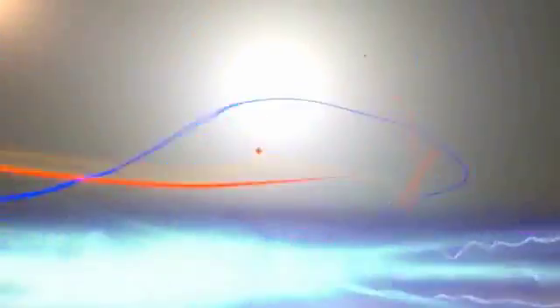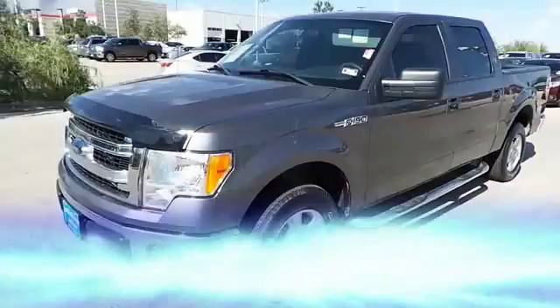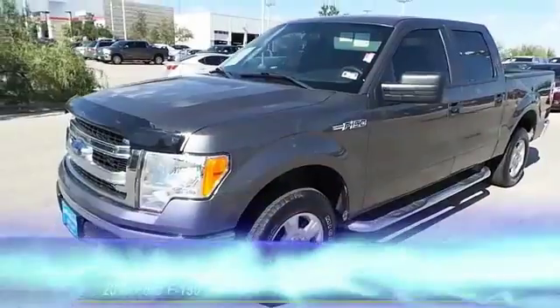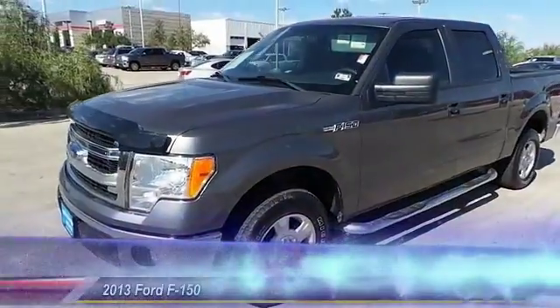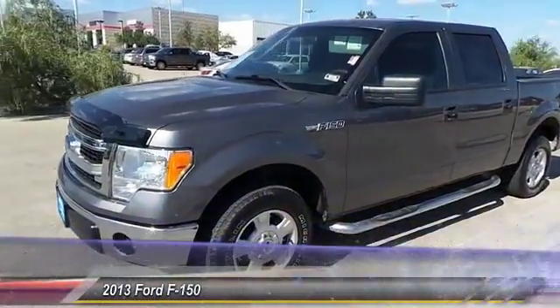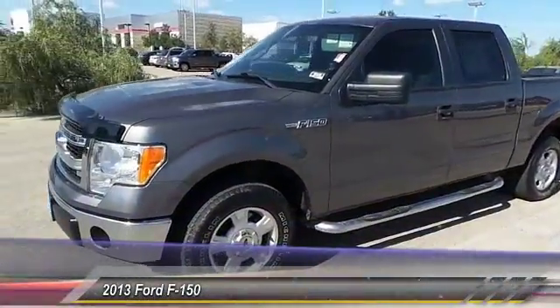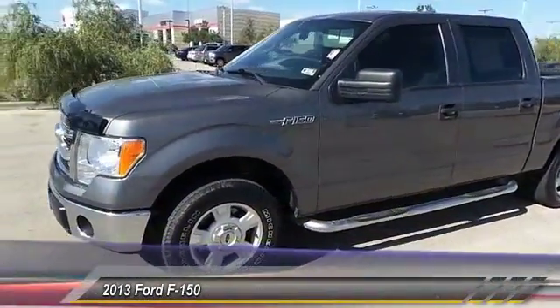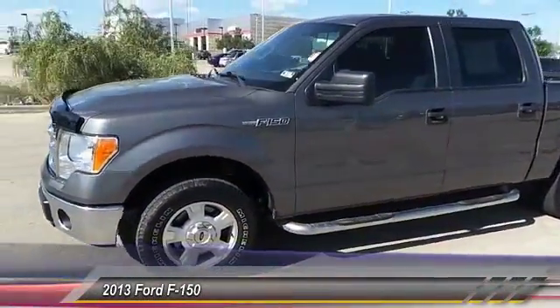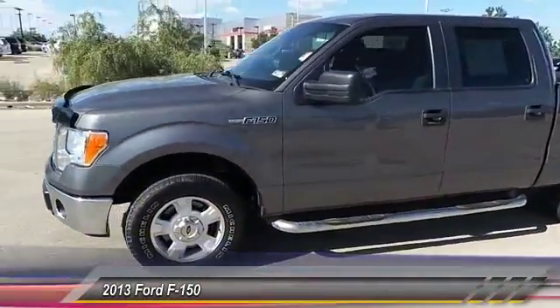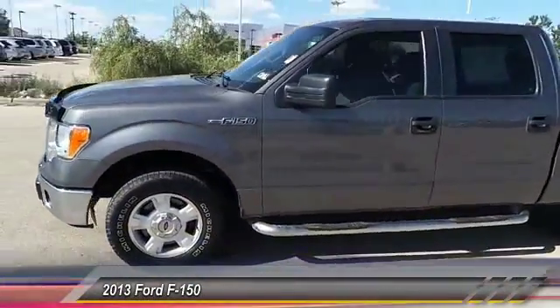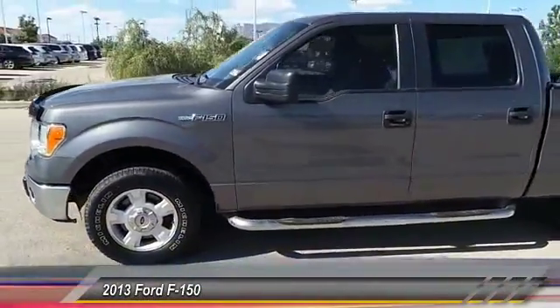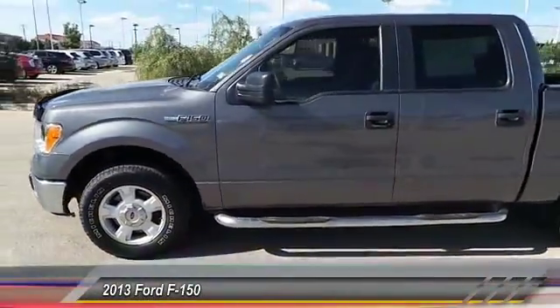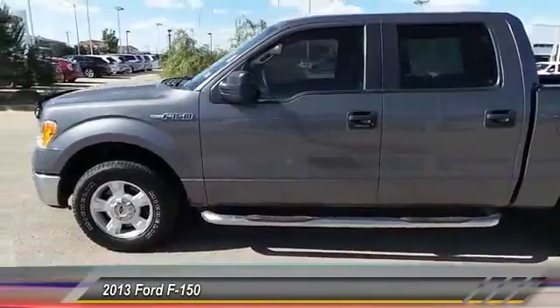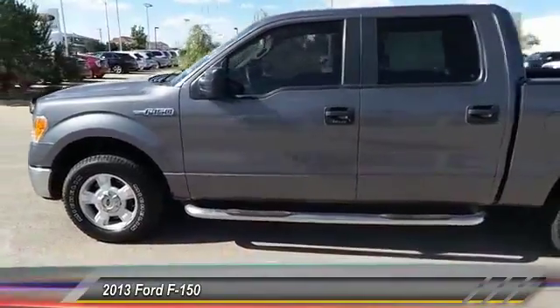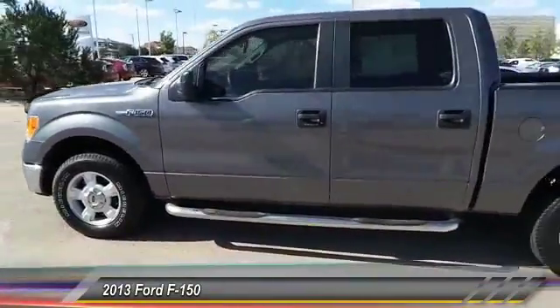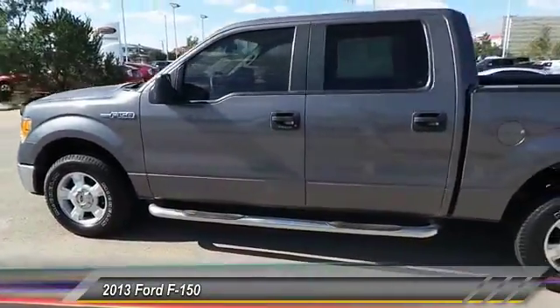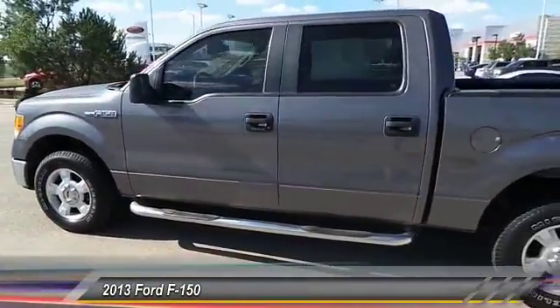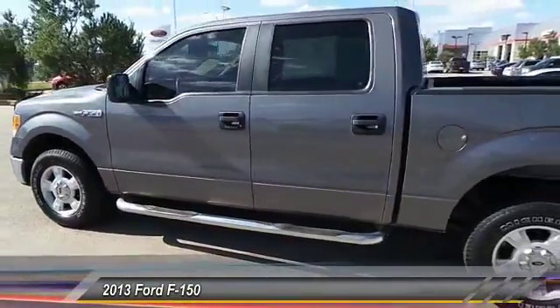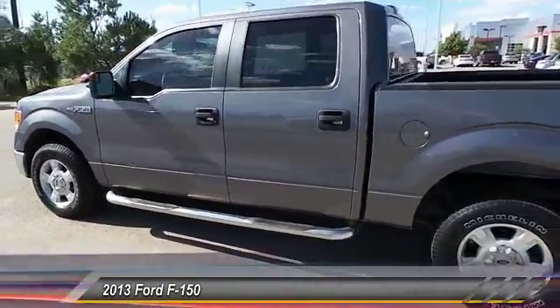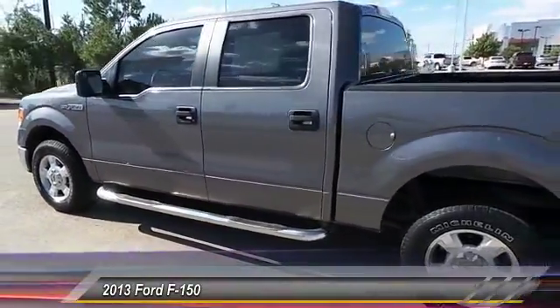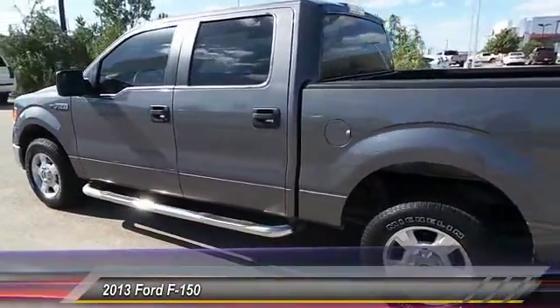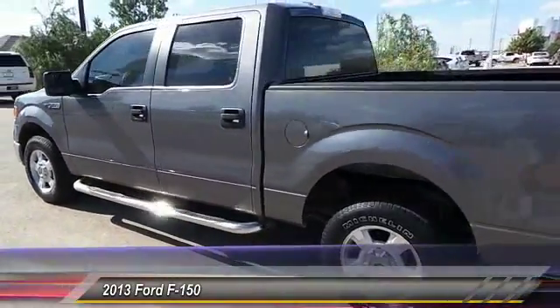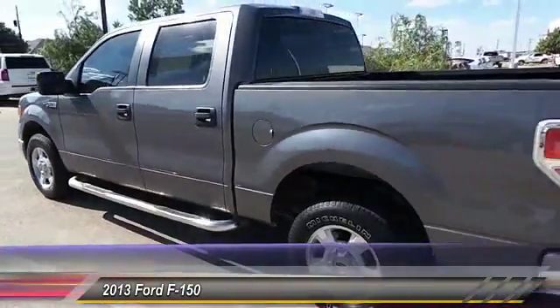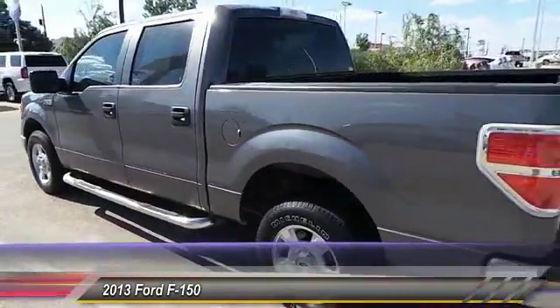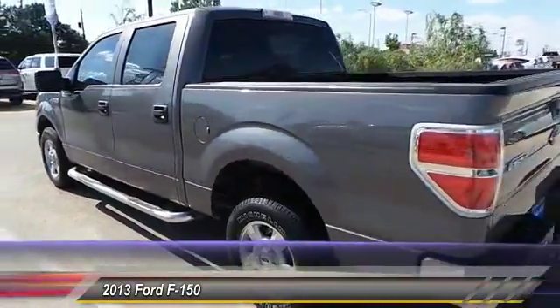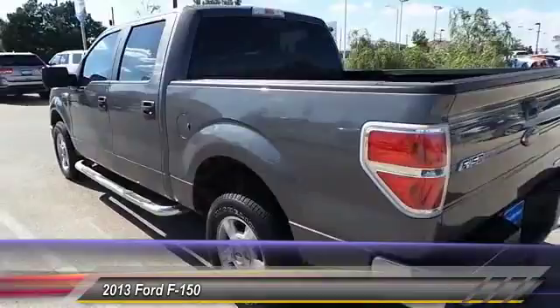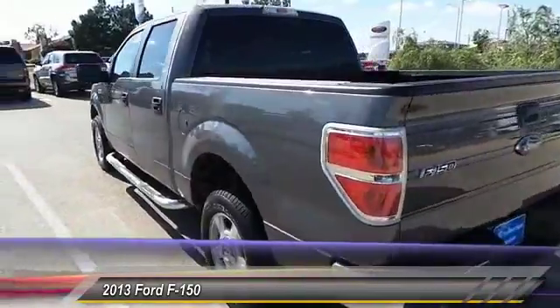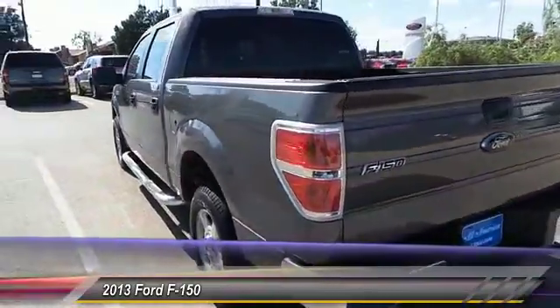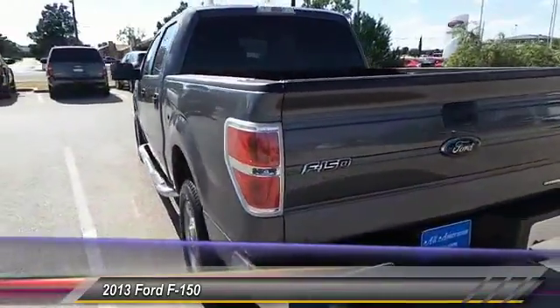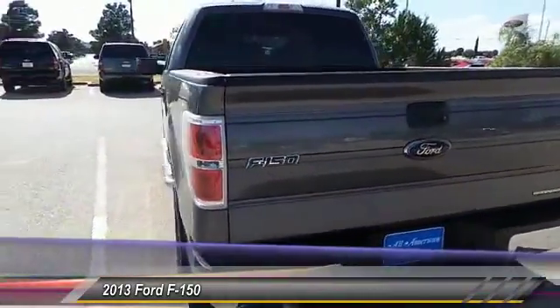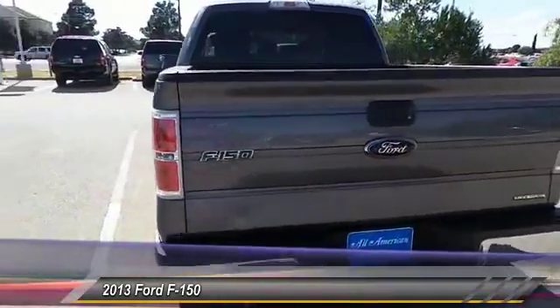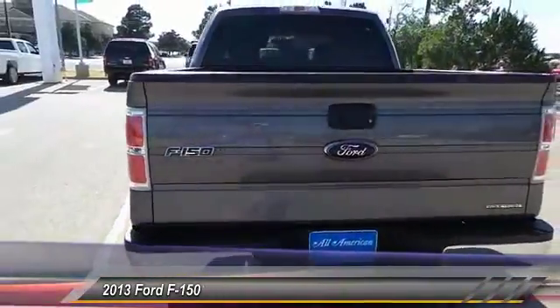The 2013 F-150. A Ford F-150 knows how to handle any situation. It's built to follow orders. No whining. This vehicle has less than 35,000 miles.